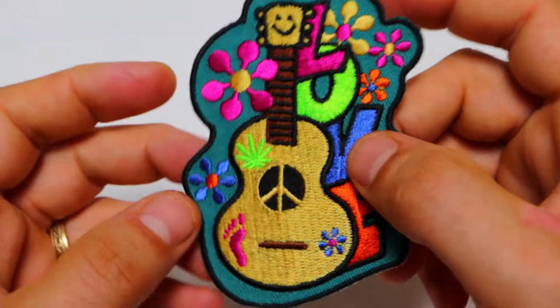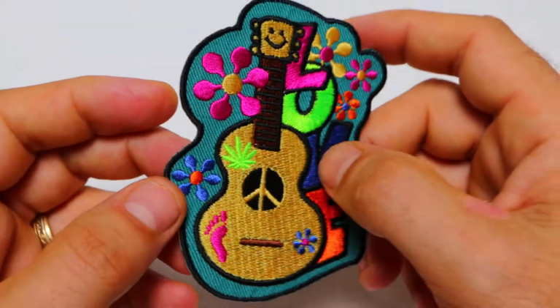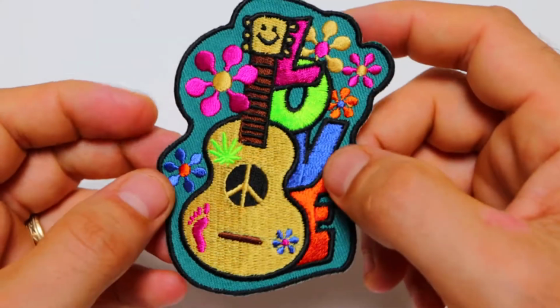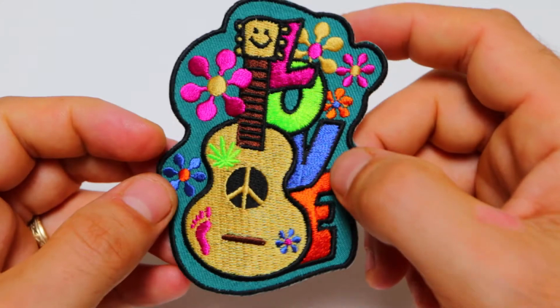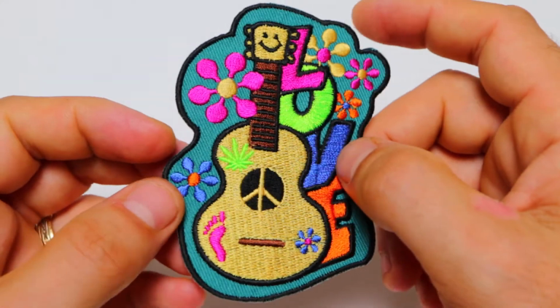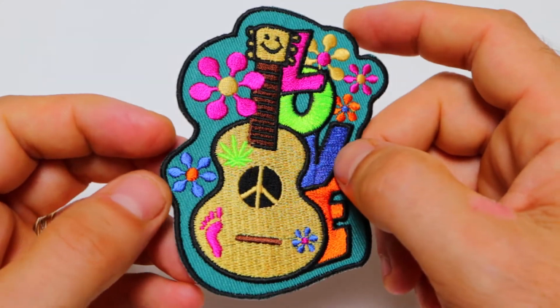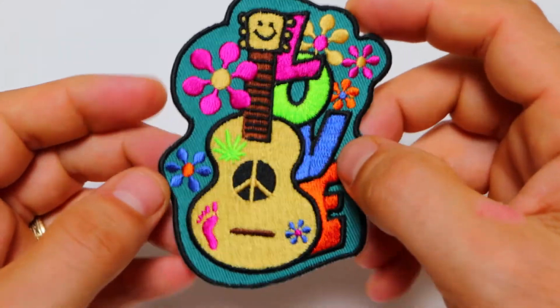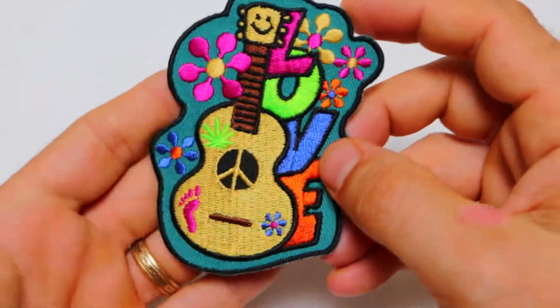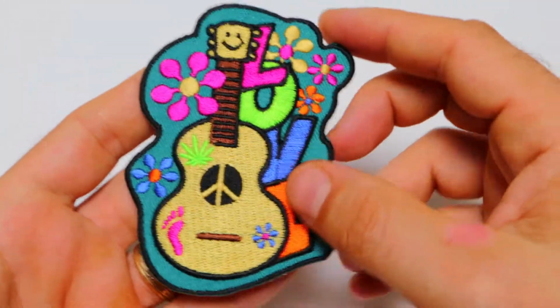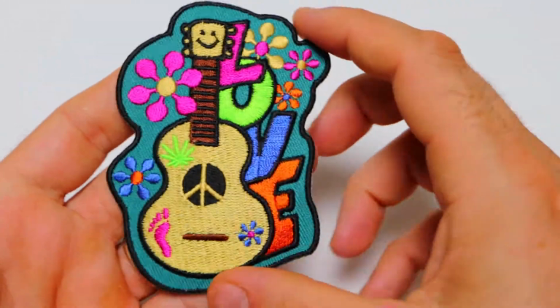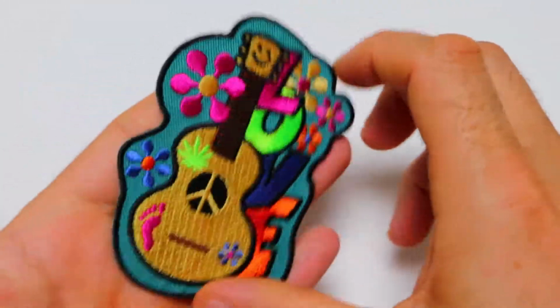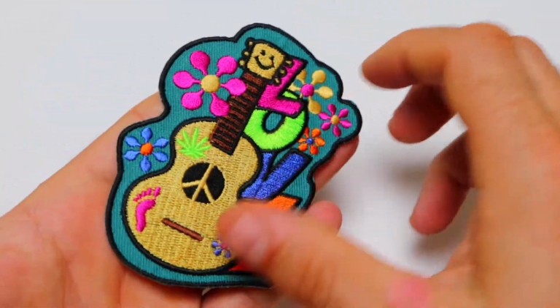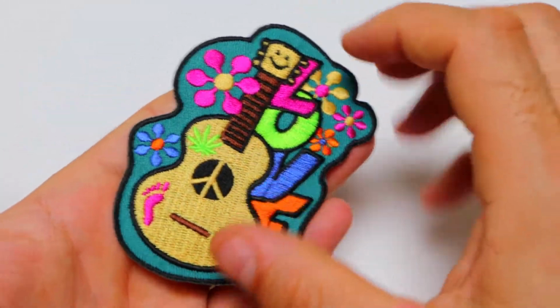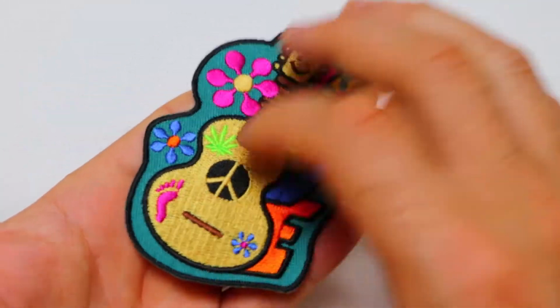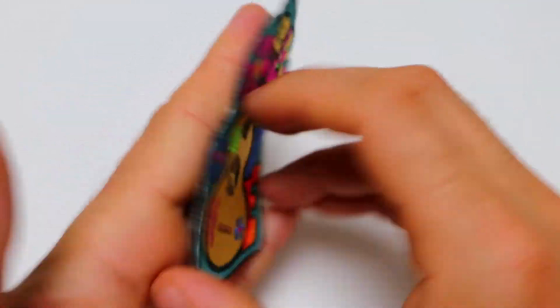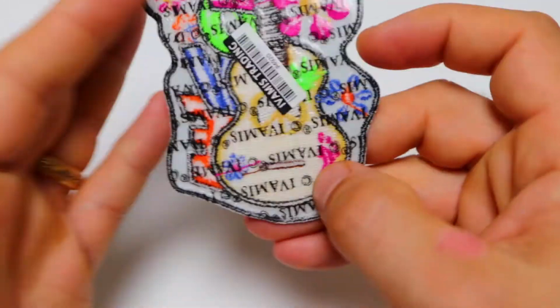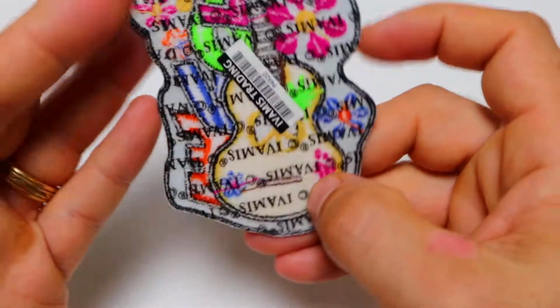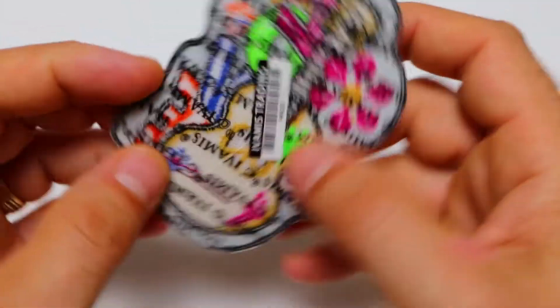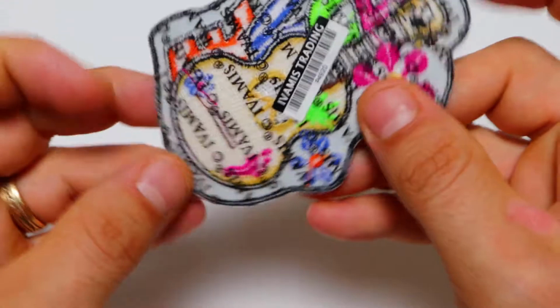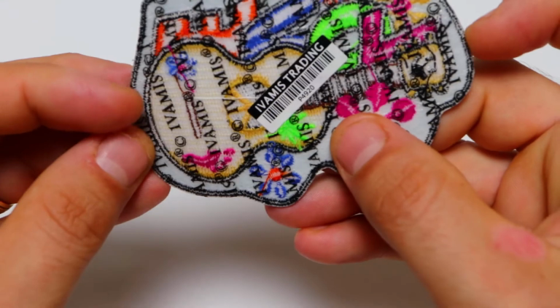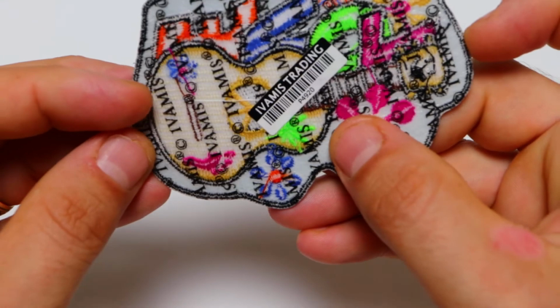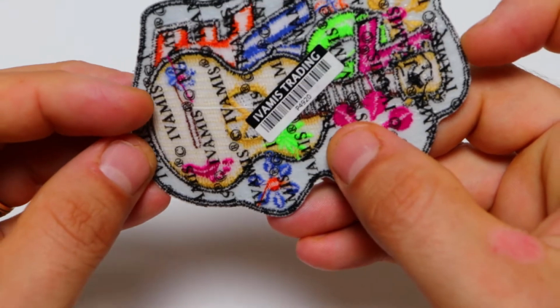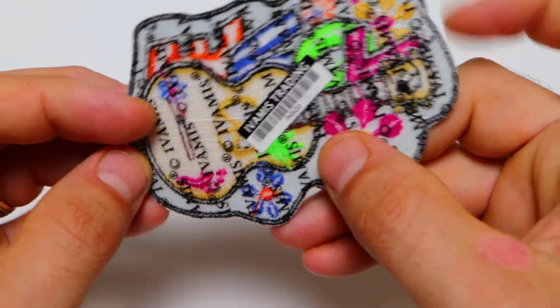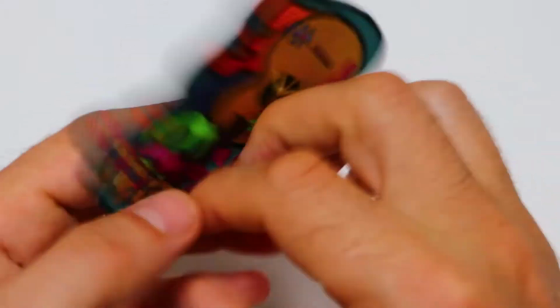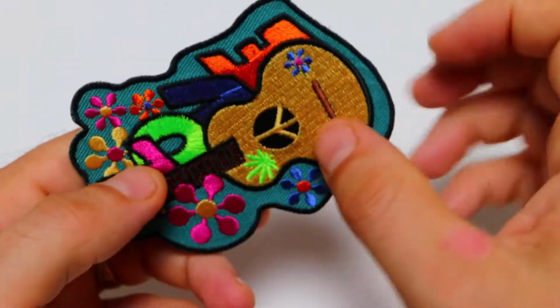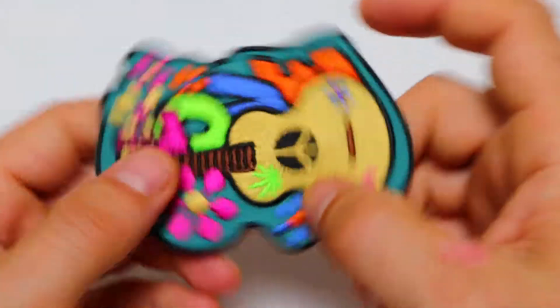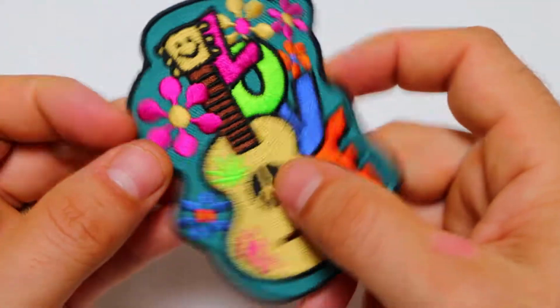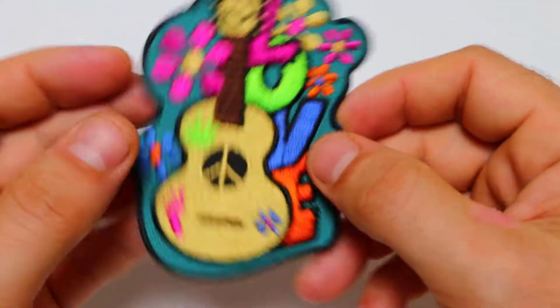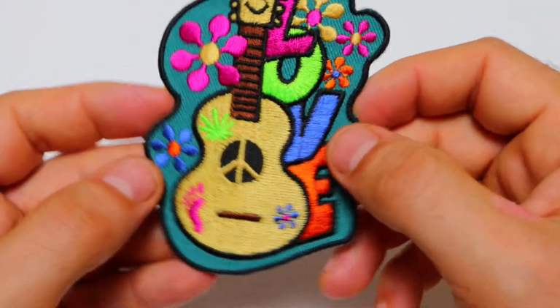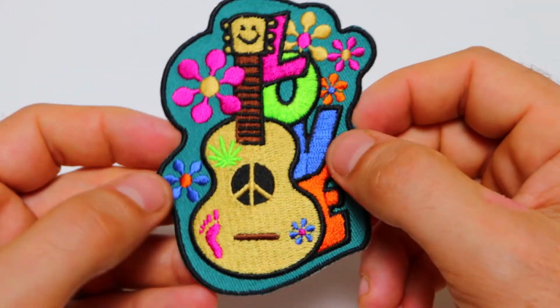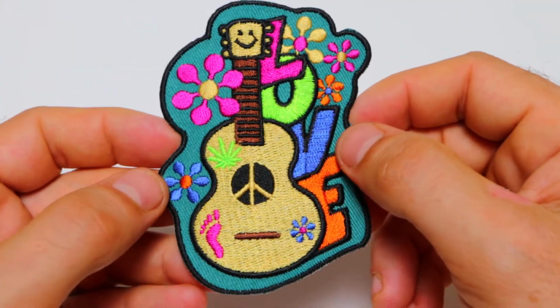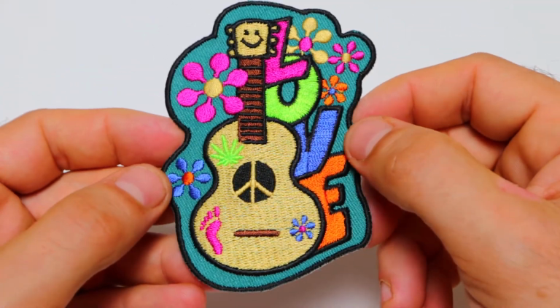If you'd like to make a purchase, it is available for both wholesale or retail at our website TheCheapPlace.com. Just type in the model number P4920 in the search box to pull up the design and place your order.